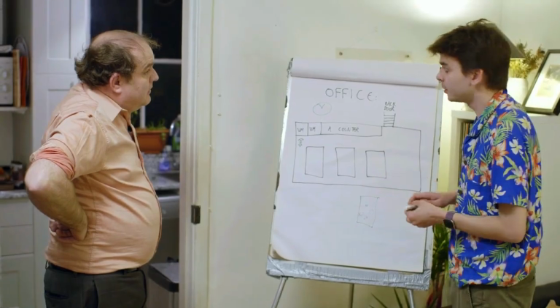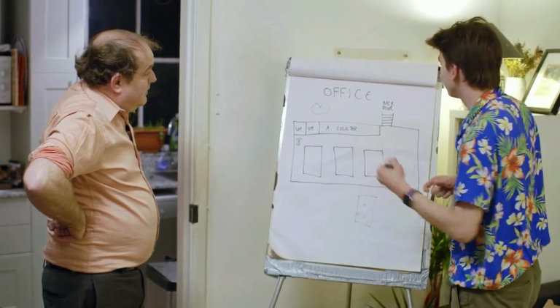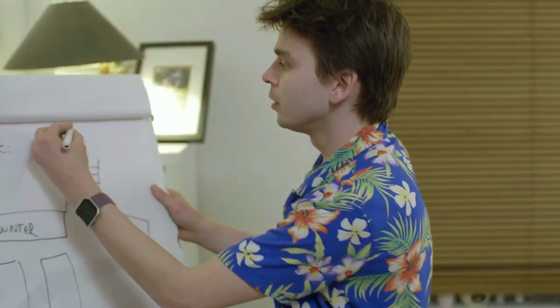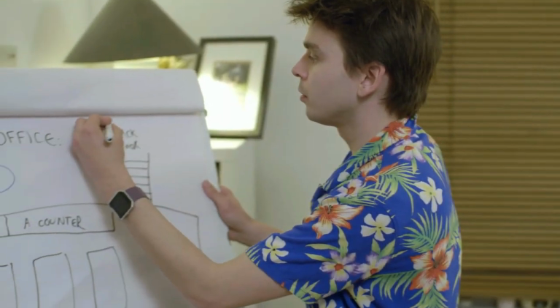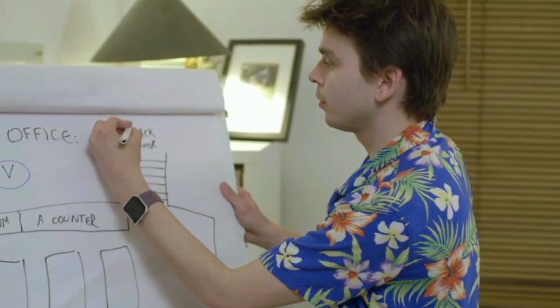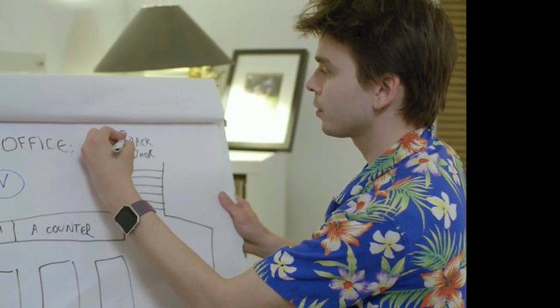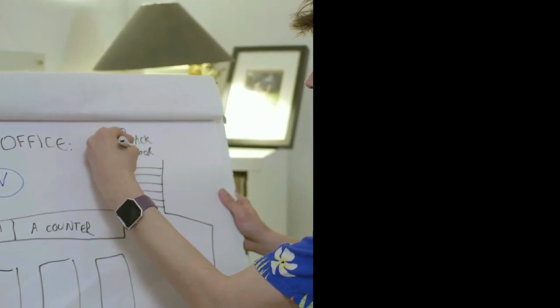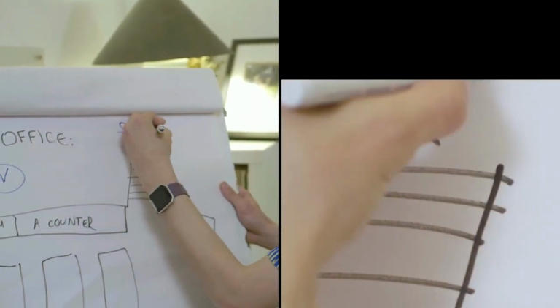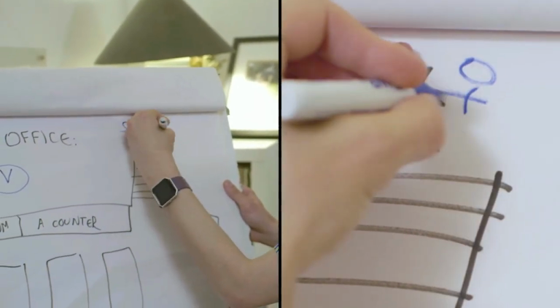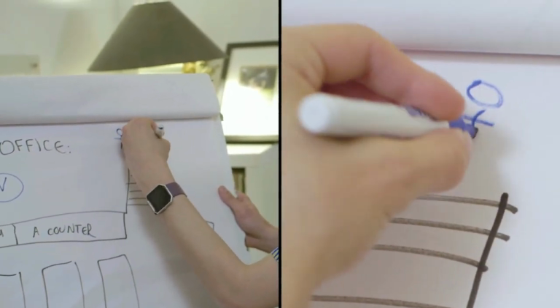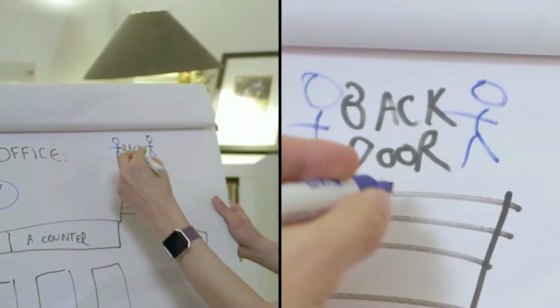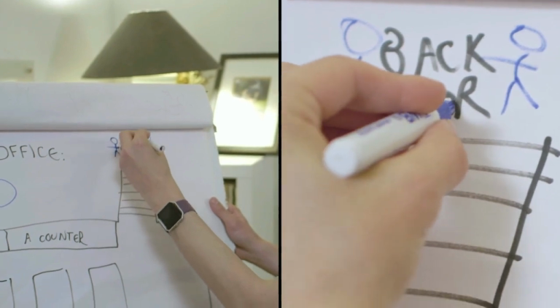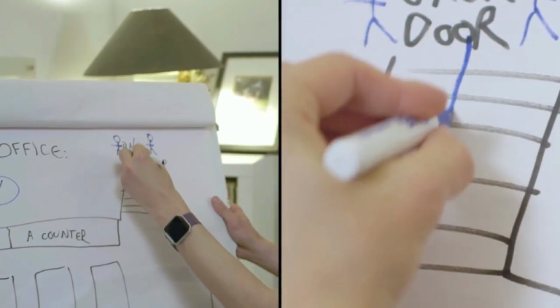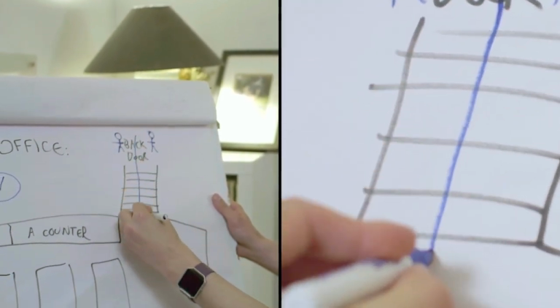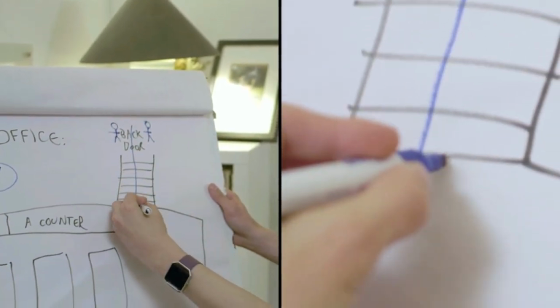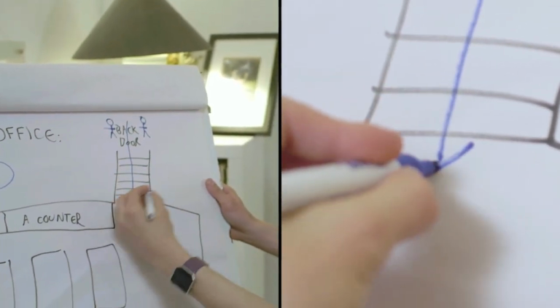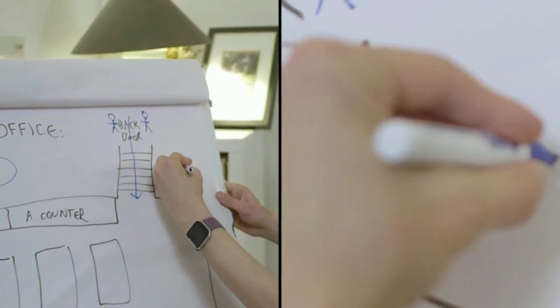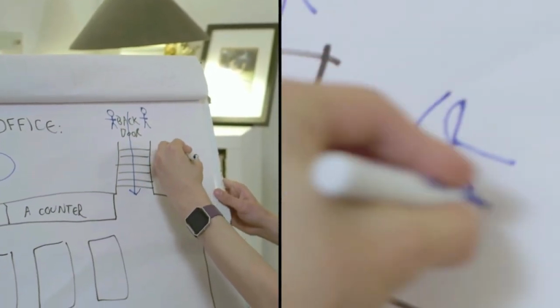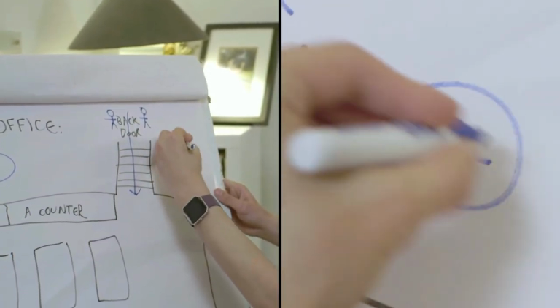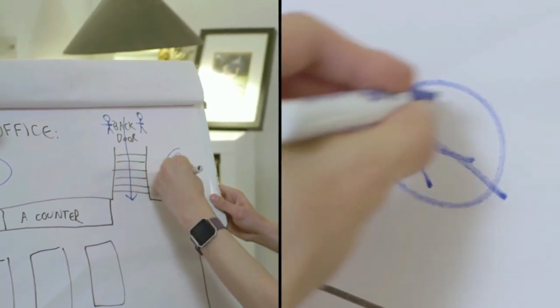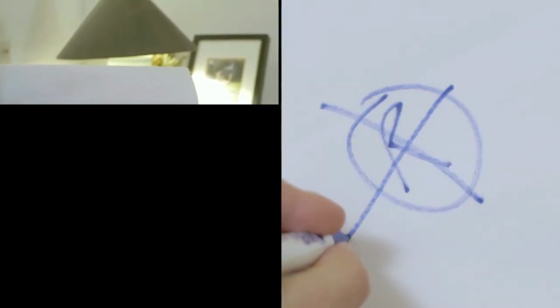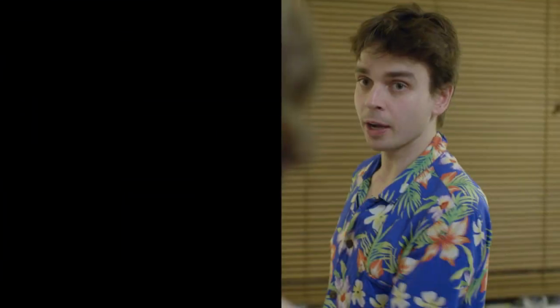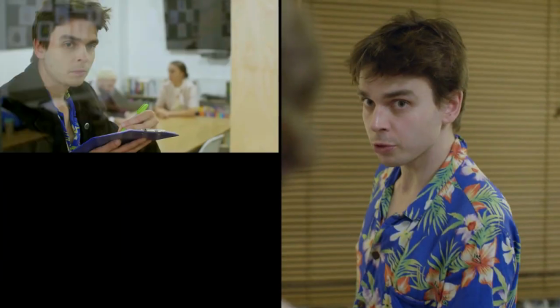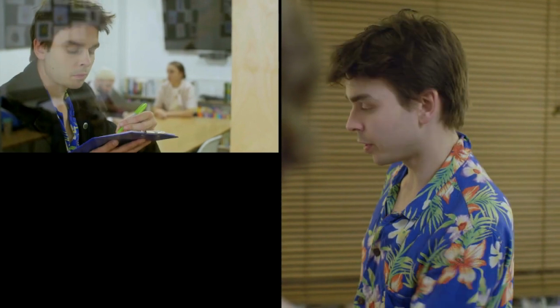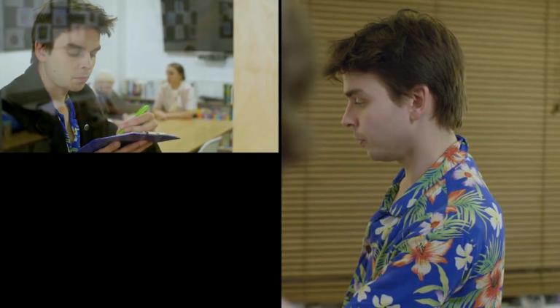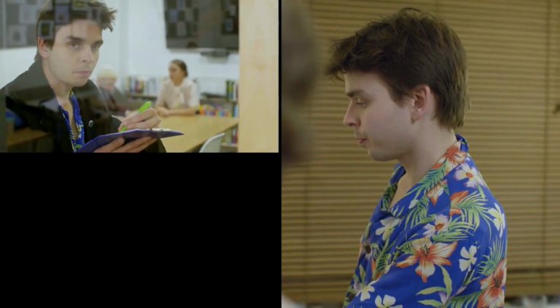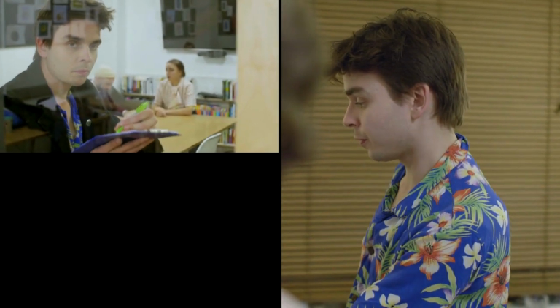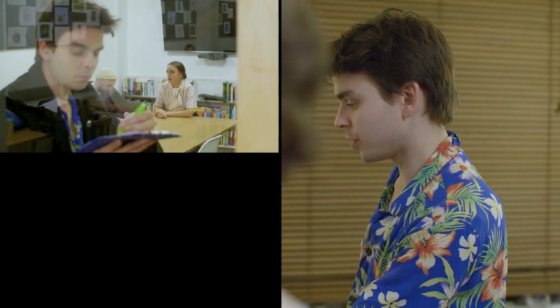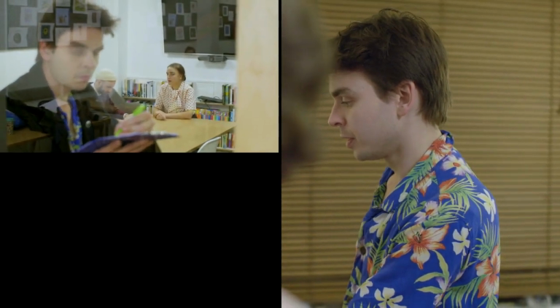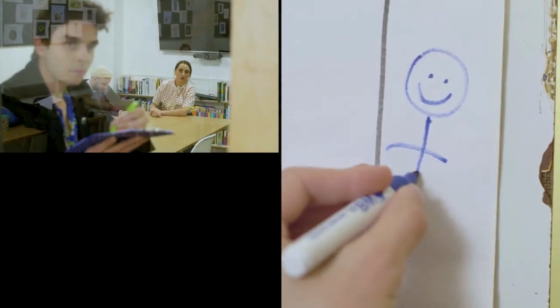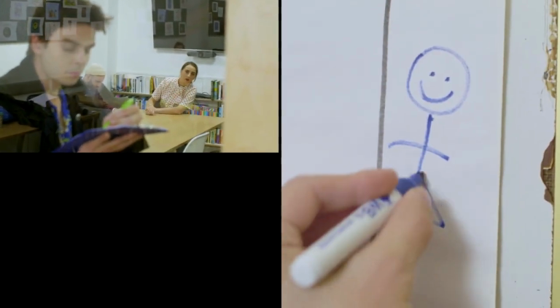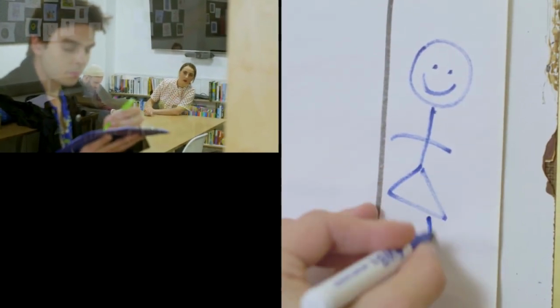I didn't ask her. This is us, and we're going to sneak in through the back door. That way we avoid going through reception, and we also avoid running into Lou, the office manager, because she's a bit of a tough customer.